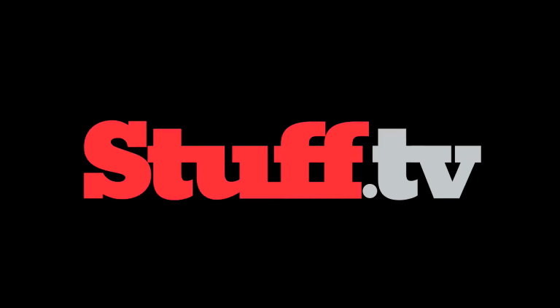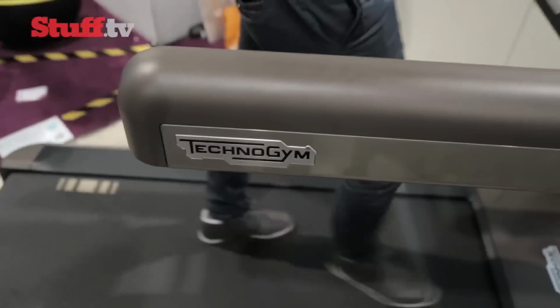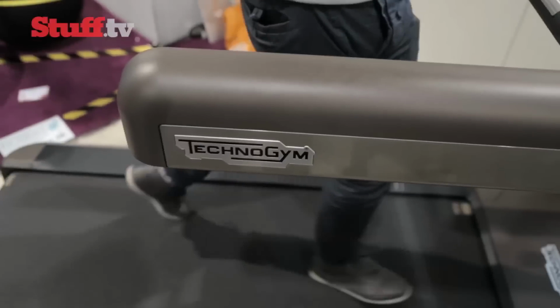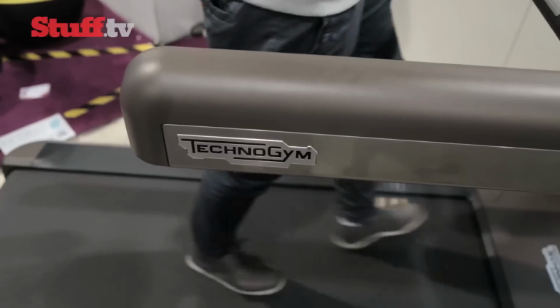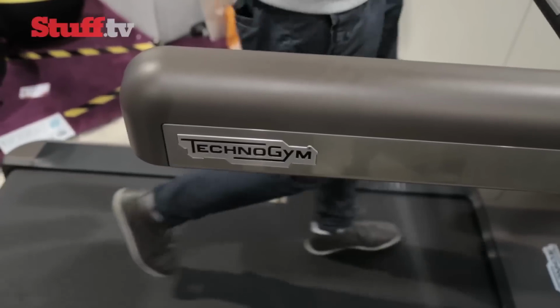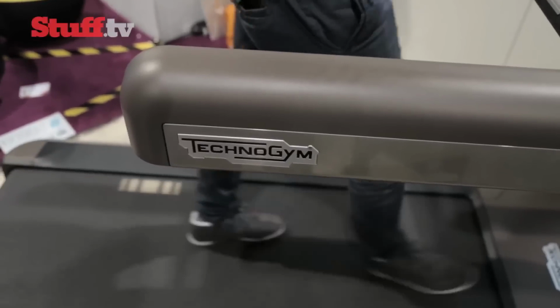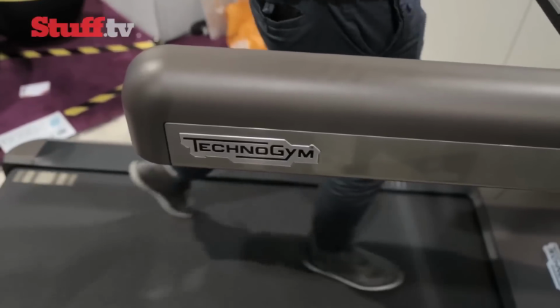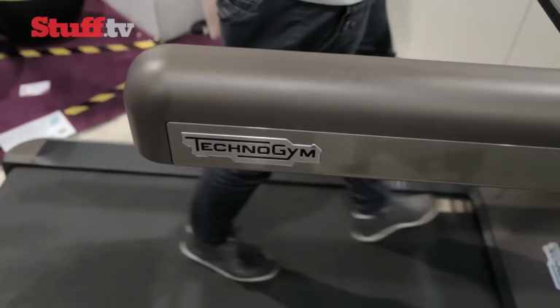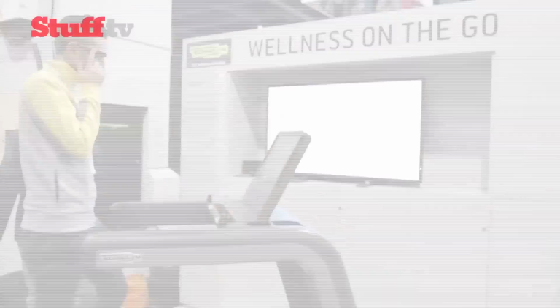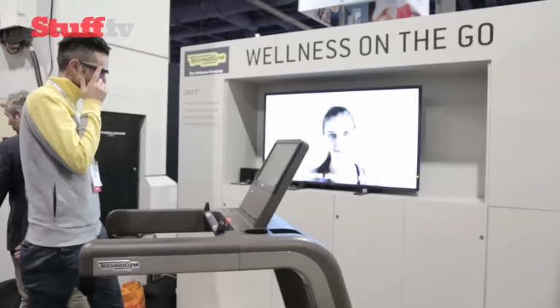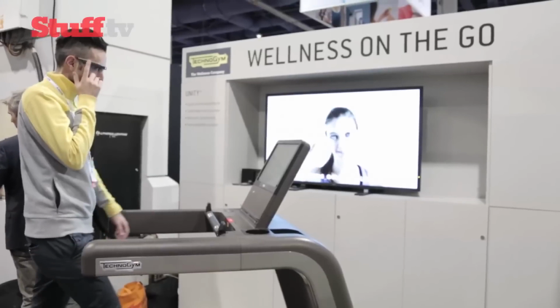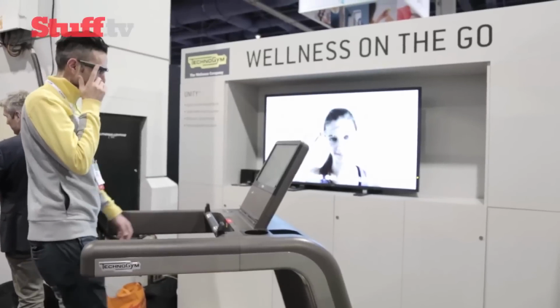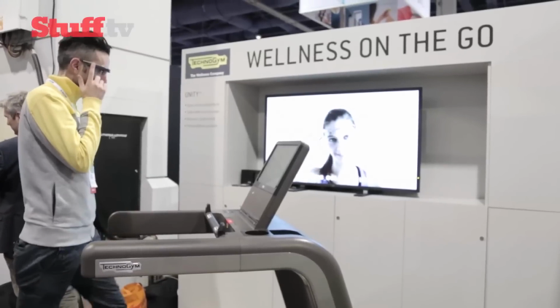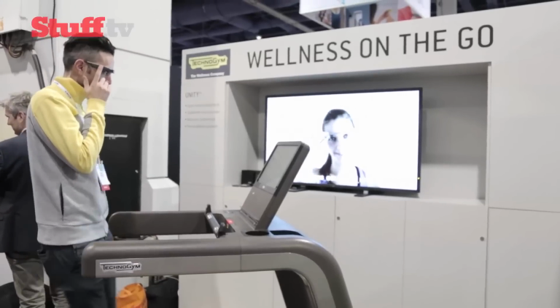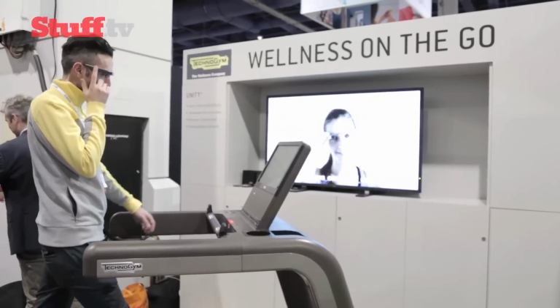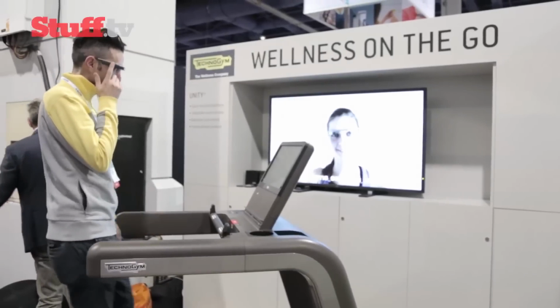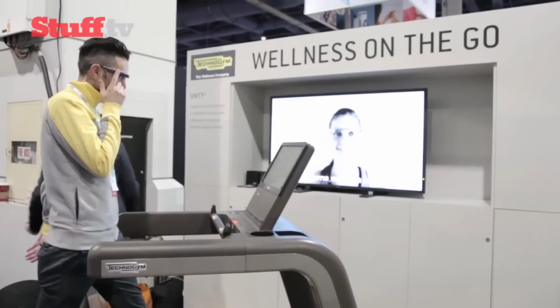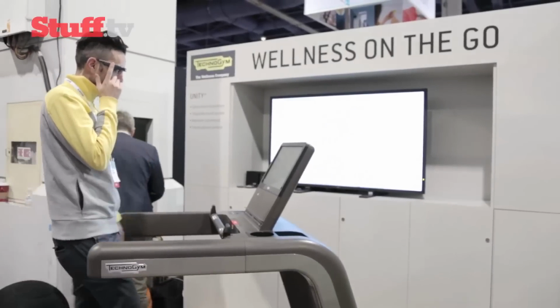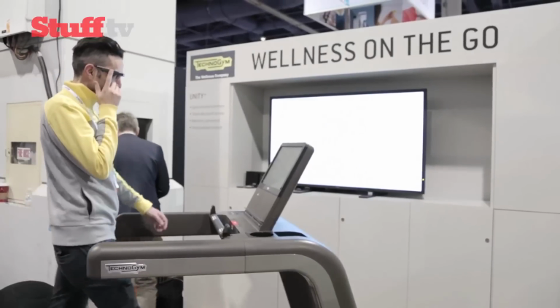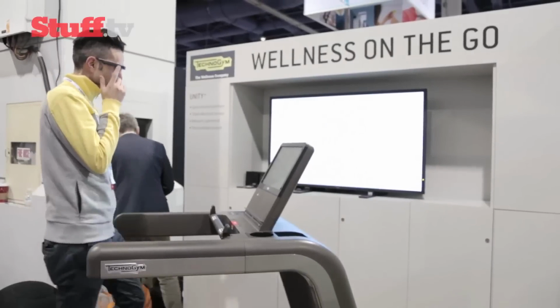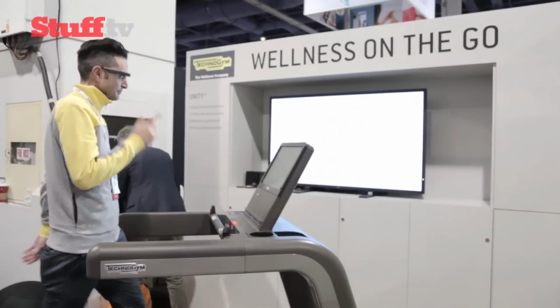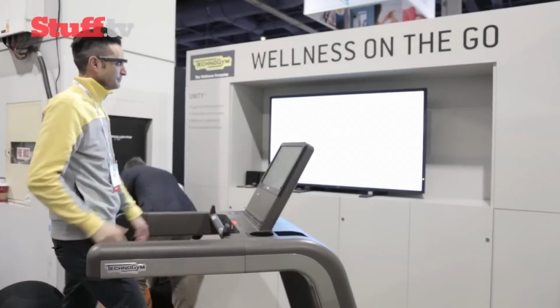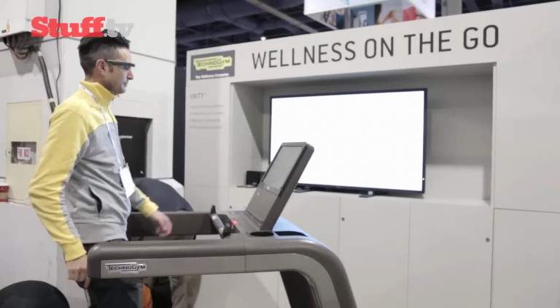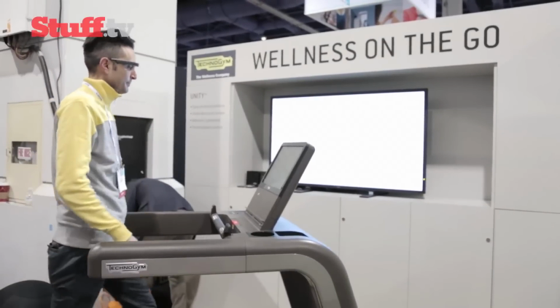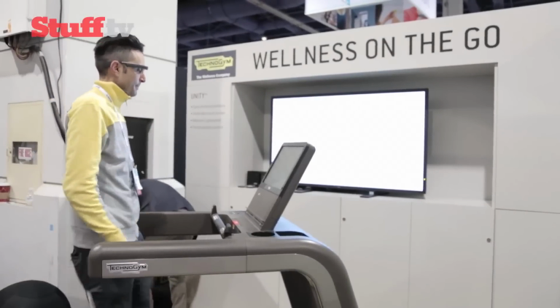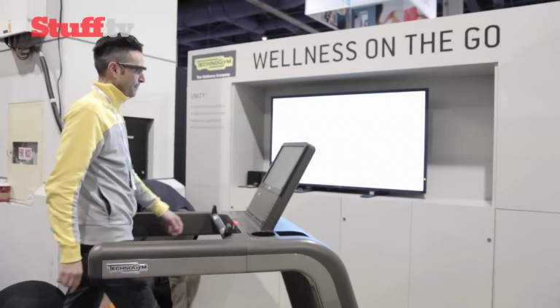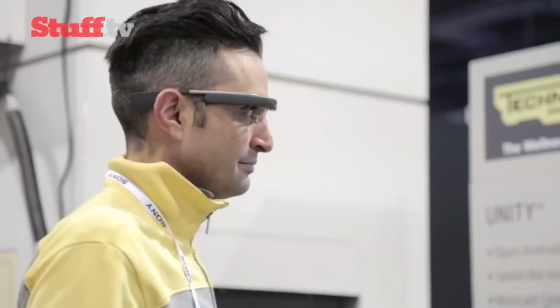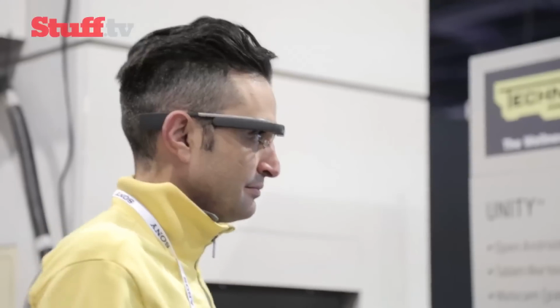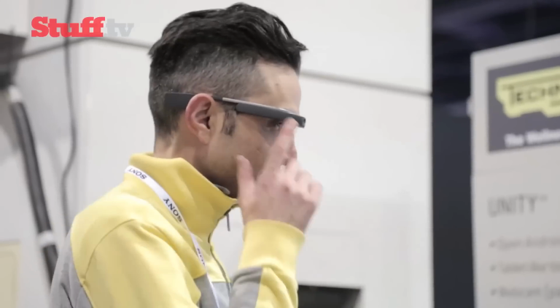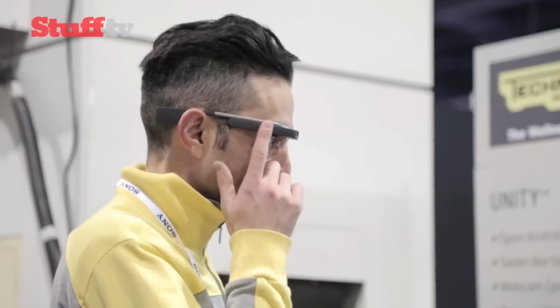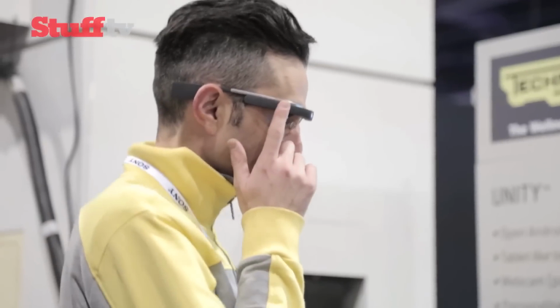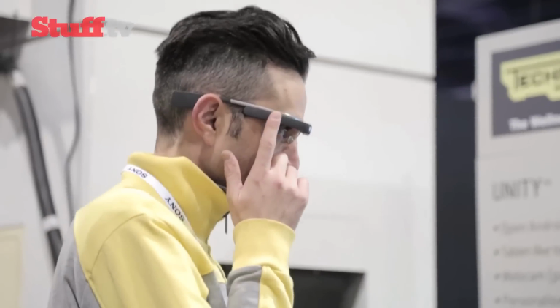Move over conventional treadmills — the world's first Google Glass-controlled treadmill, designed for those who like the idea of going running indoors while wearing their sci-fi specs, has arrived.